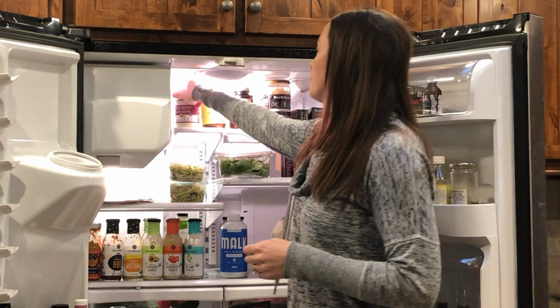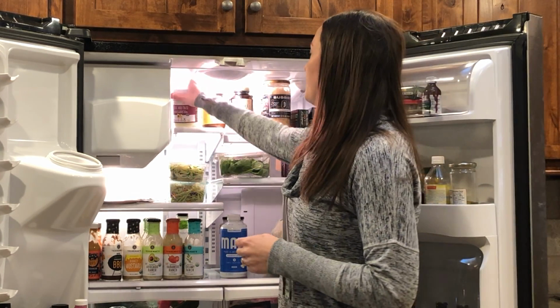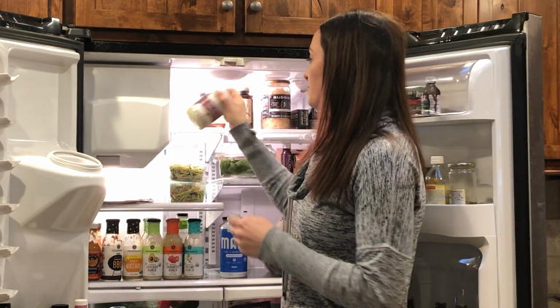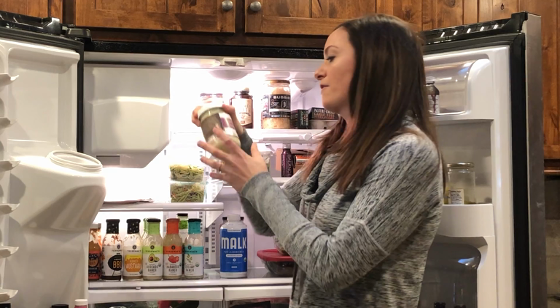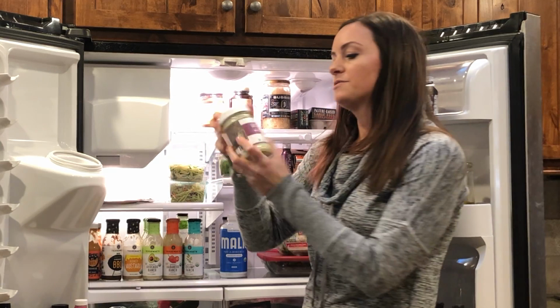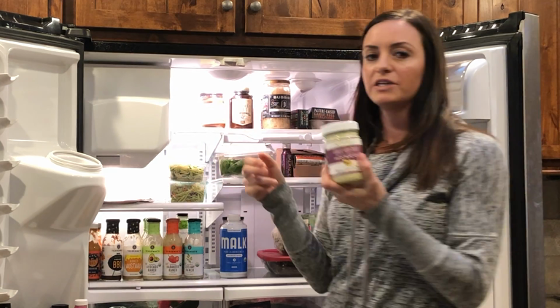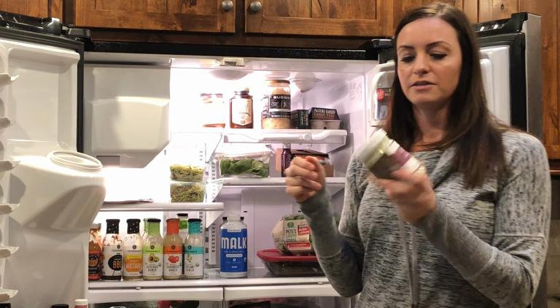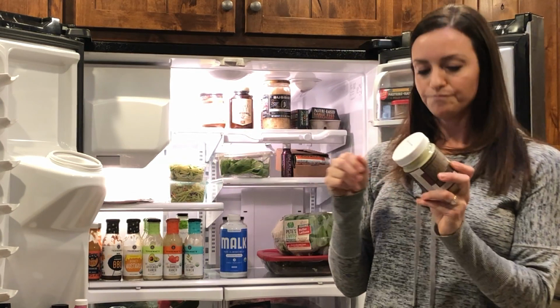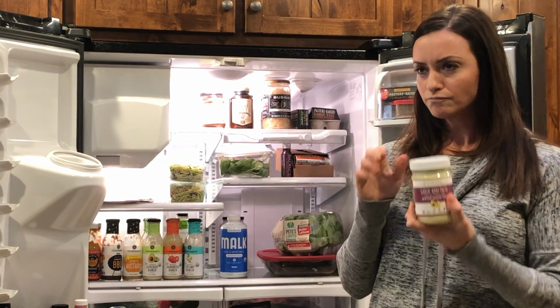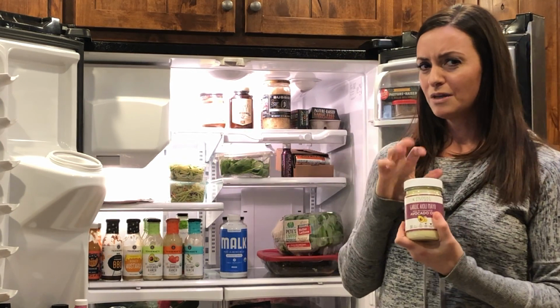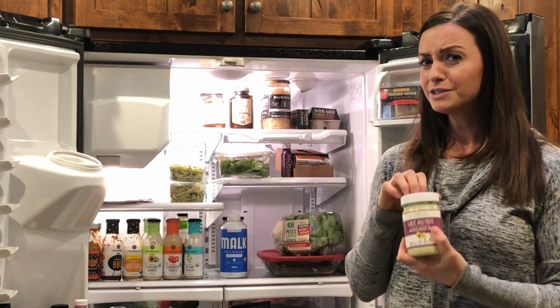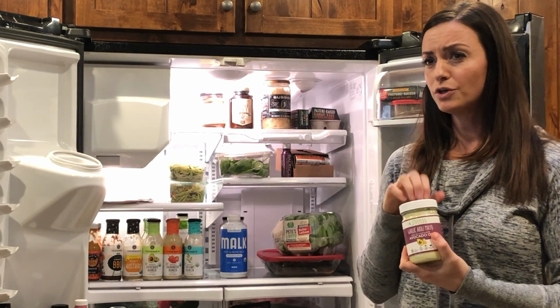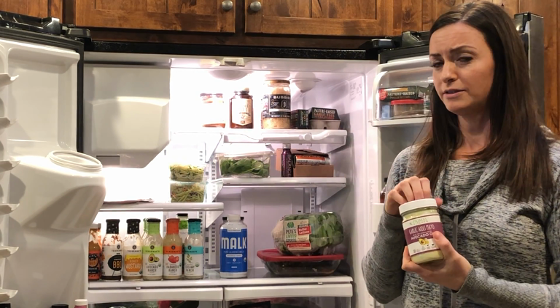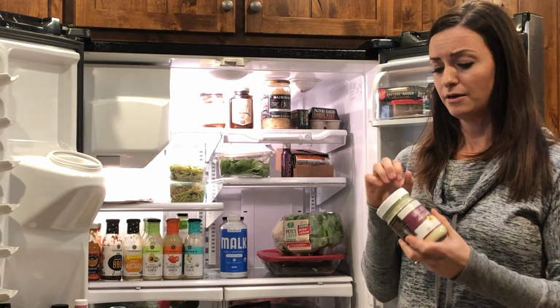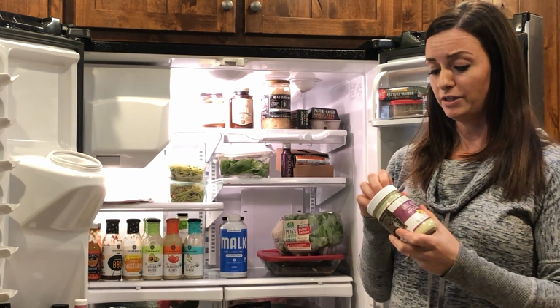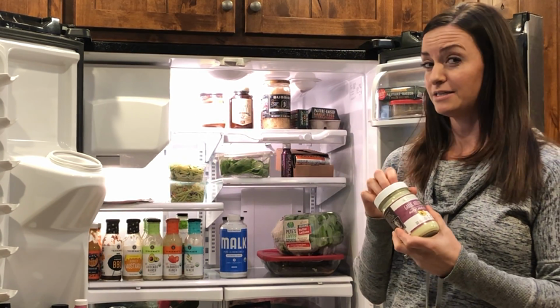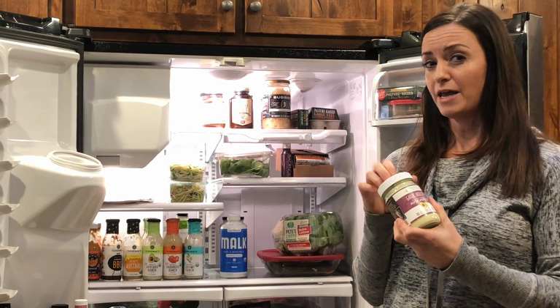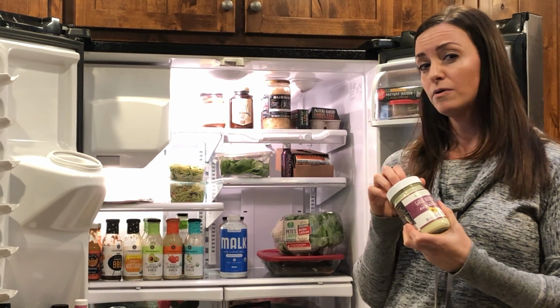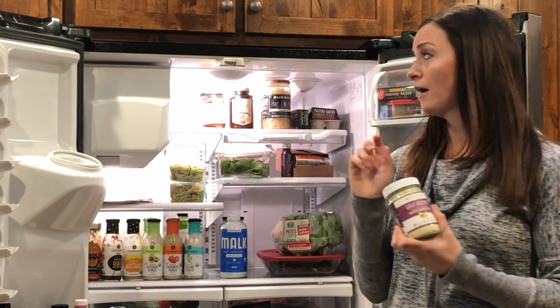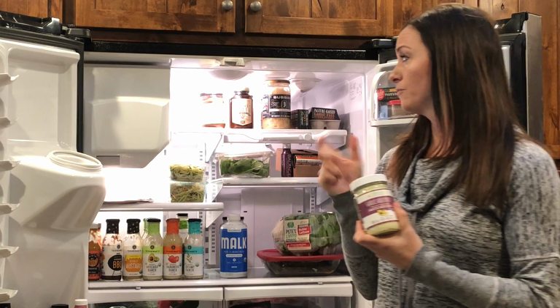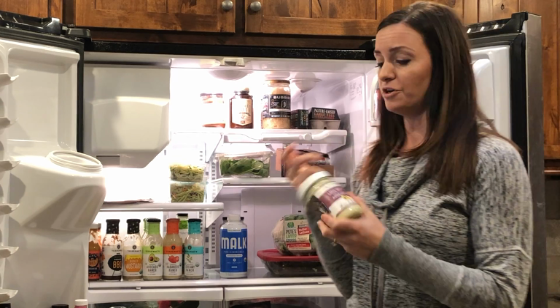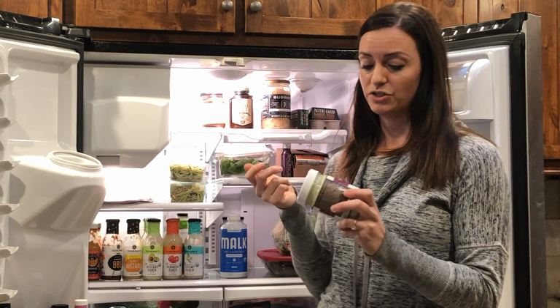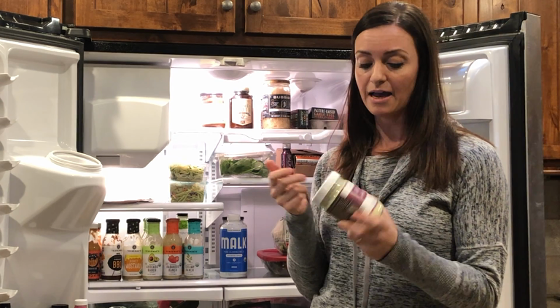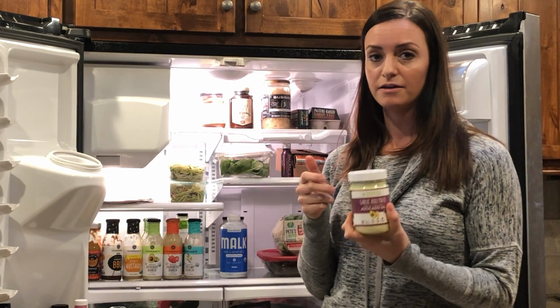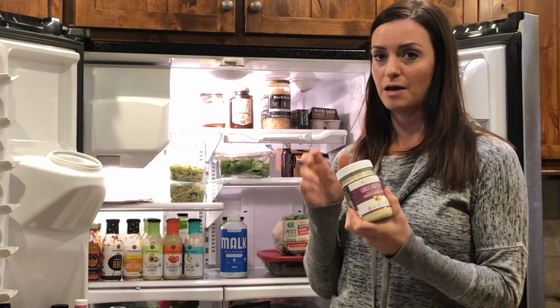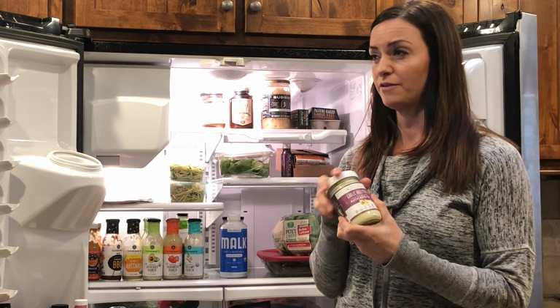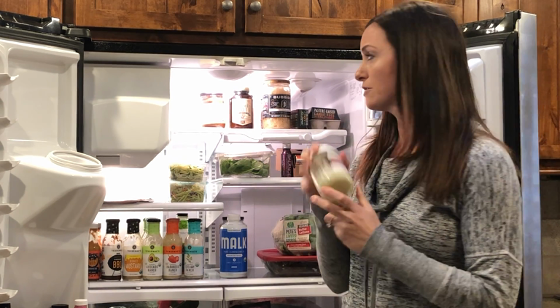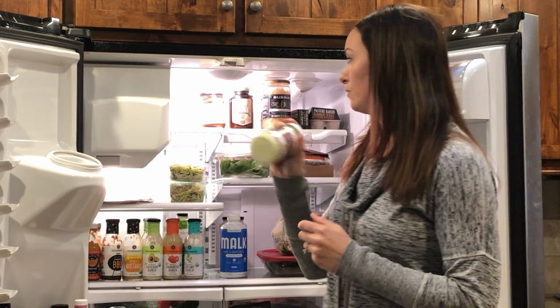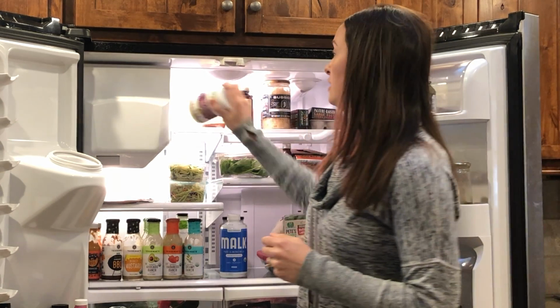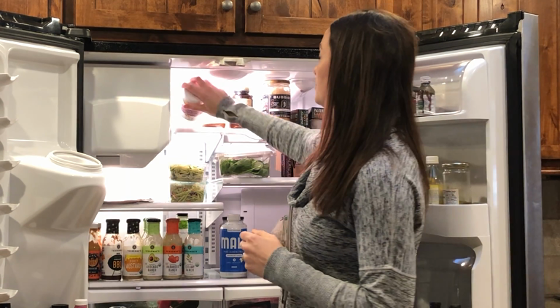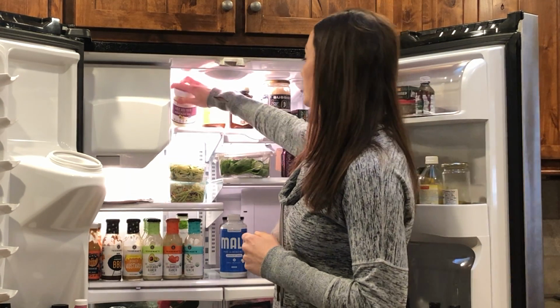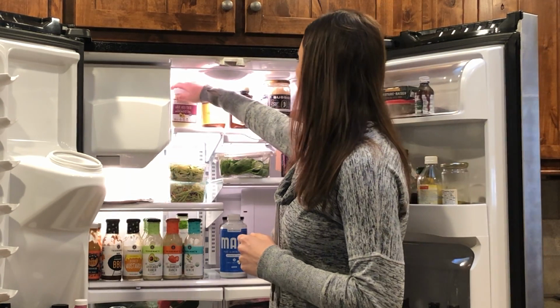Another favorite brand of ours, Primal Kitchen, makes some really quality, really good tasting mayo. Whether you're making chicken salad or need it for a casserole, it's a really great go-to.